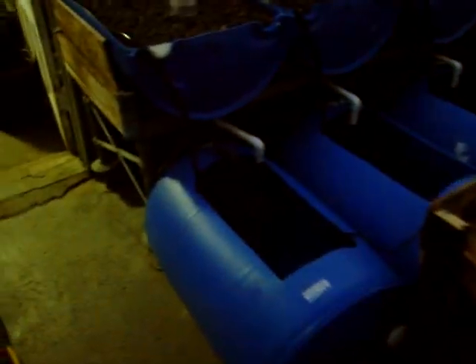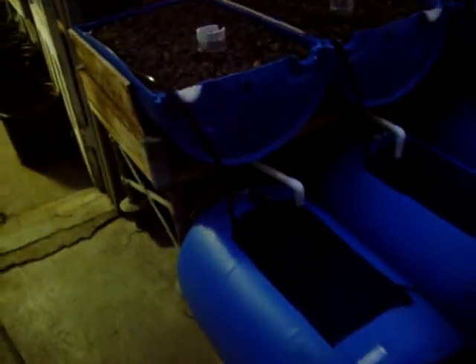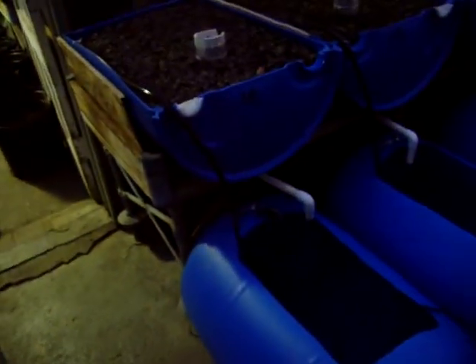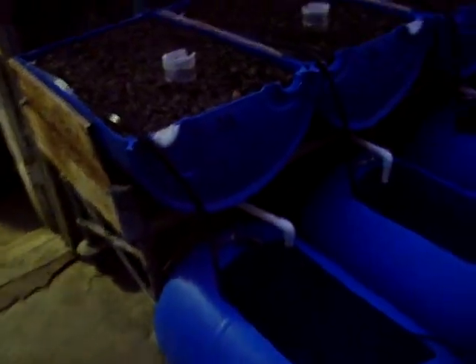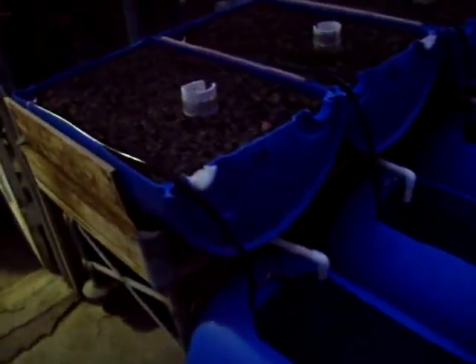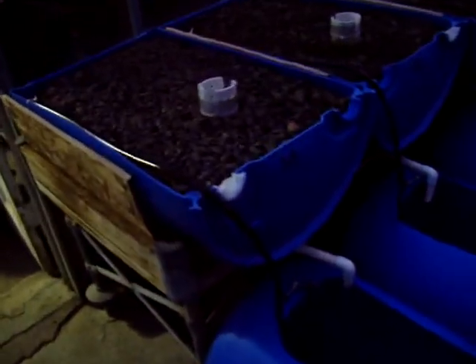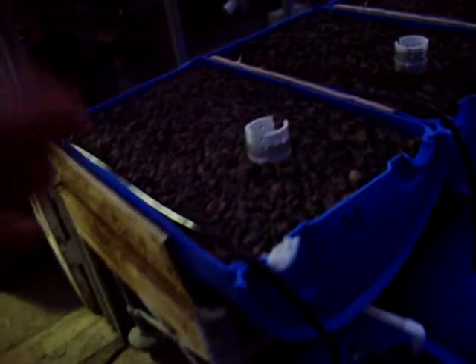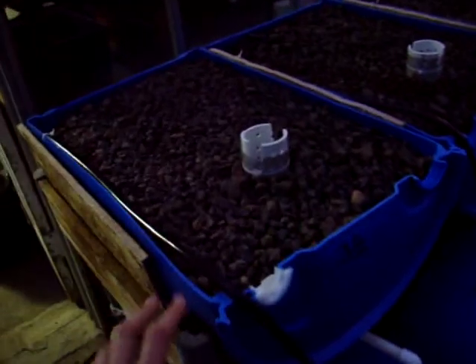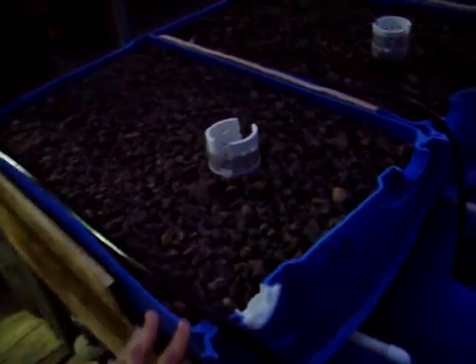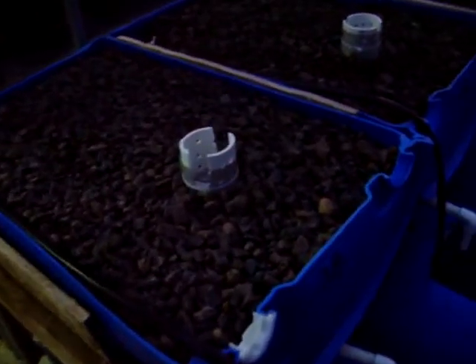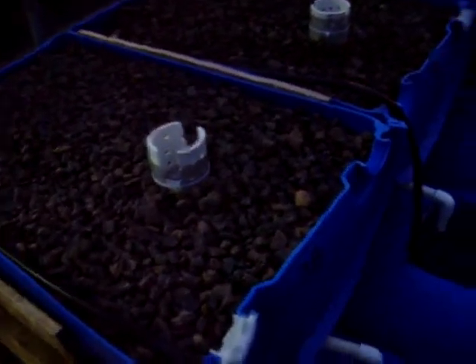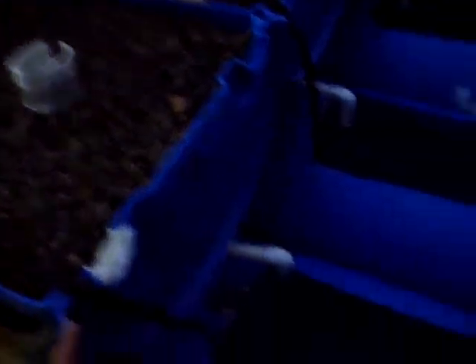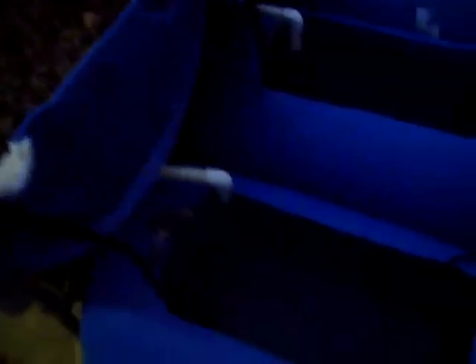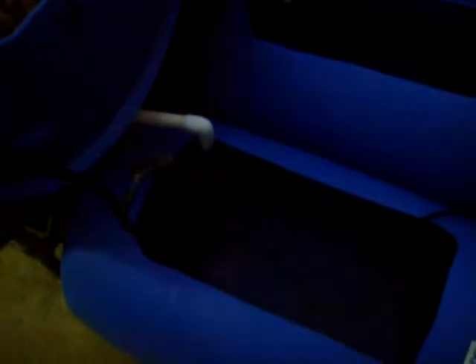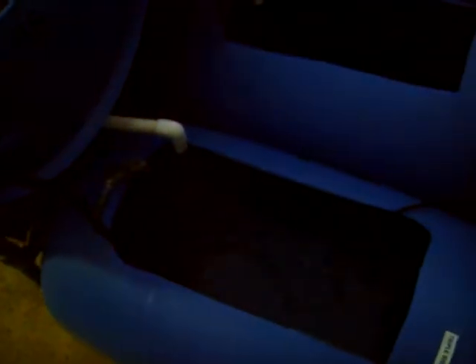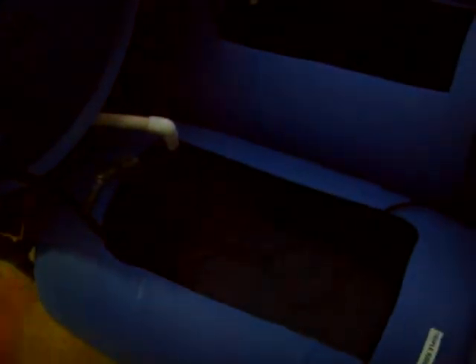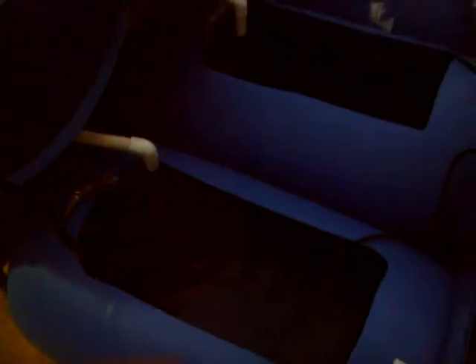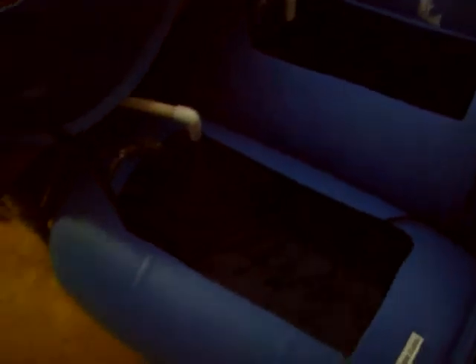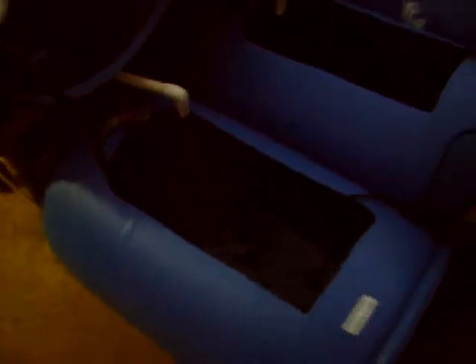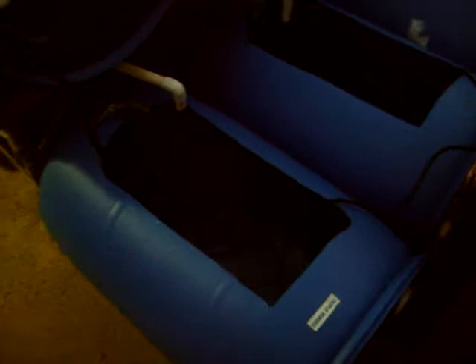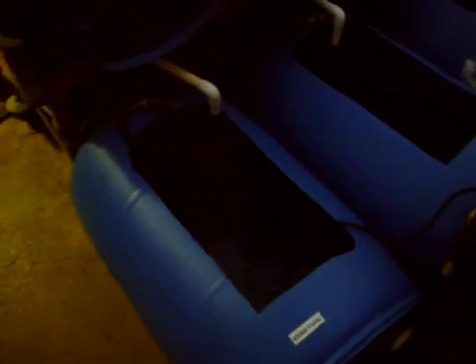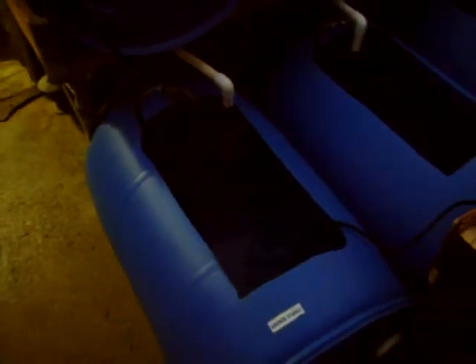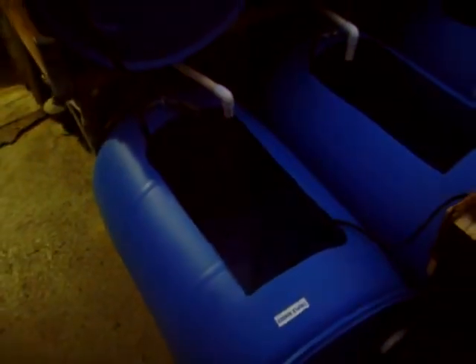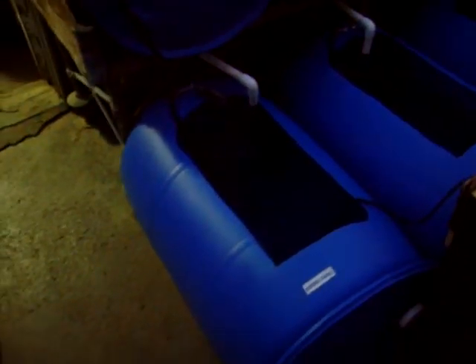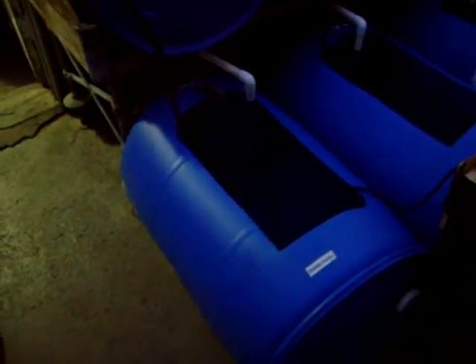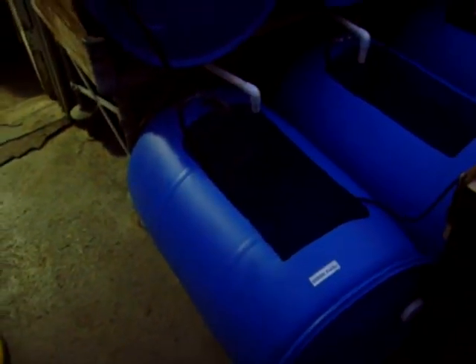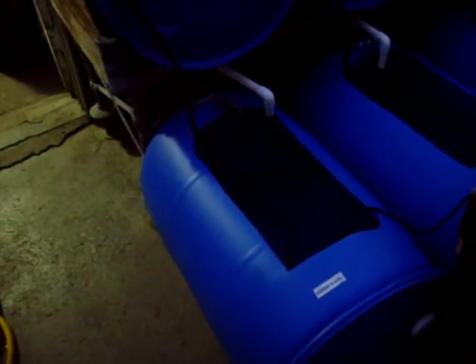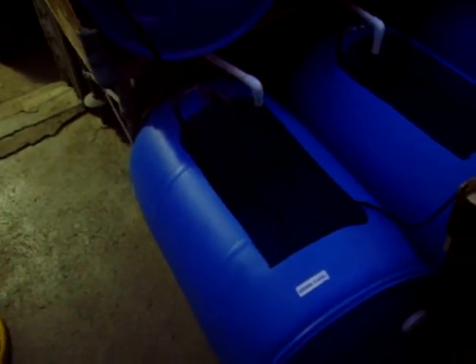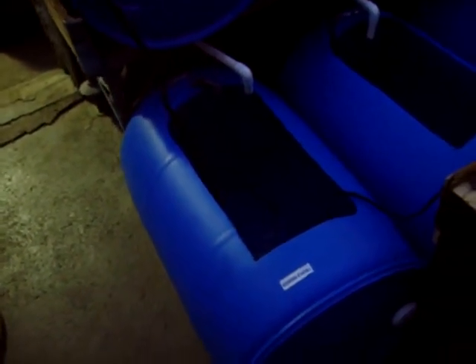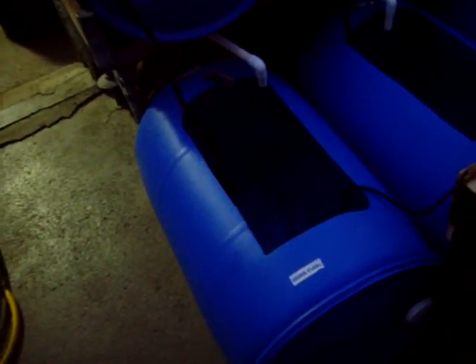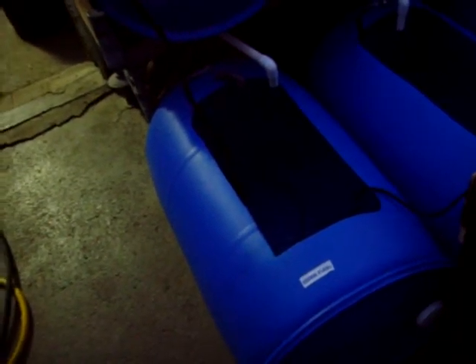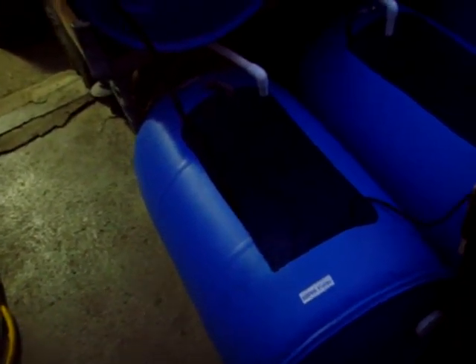Each aquaponics system has two main components: your hydroponic grow bed and your aquaculture fish tank. The fish tank is going to hold 50 gallons, or about 190 liters of water, and it'll have 15 fish growing in there.